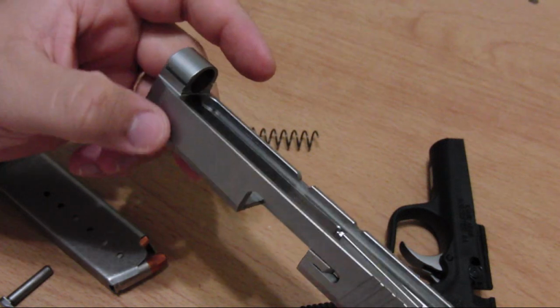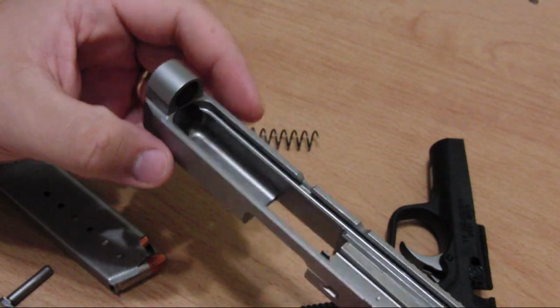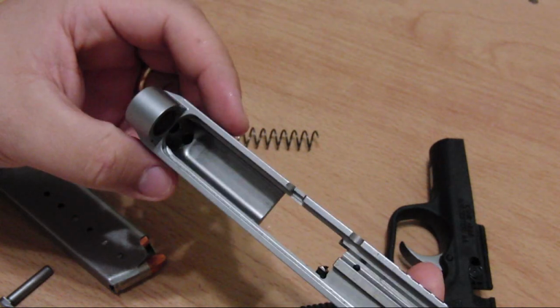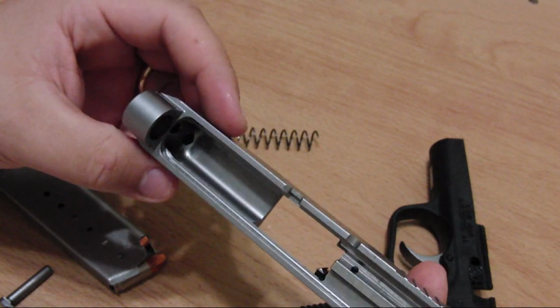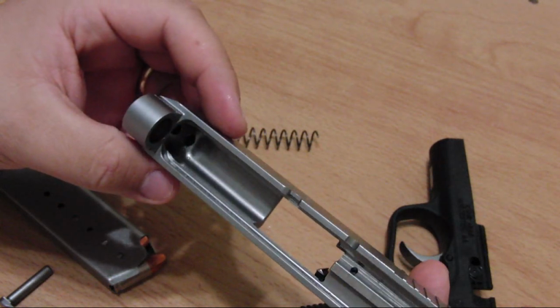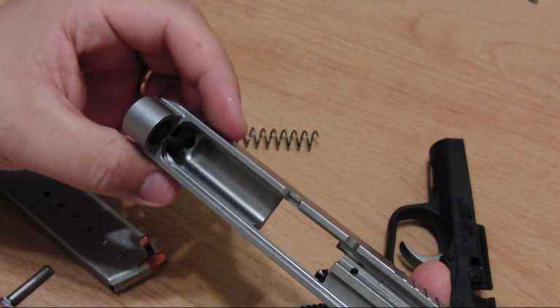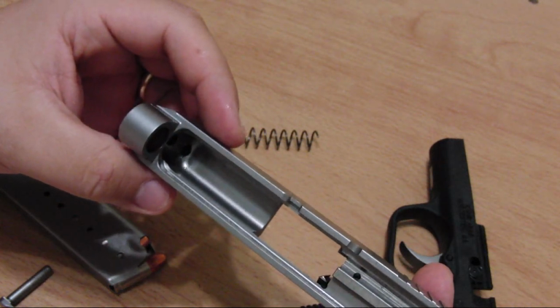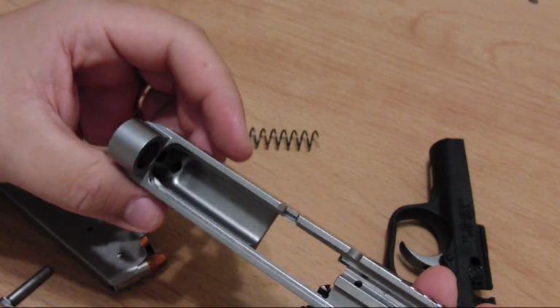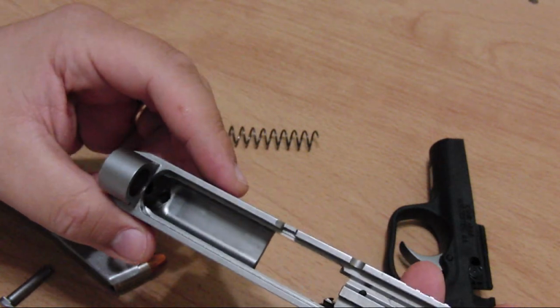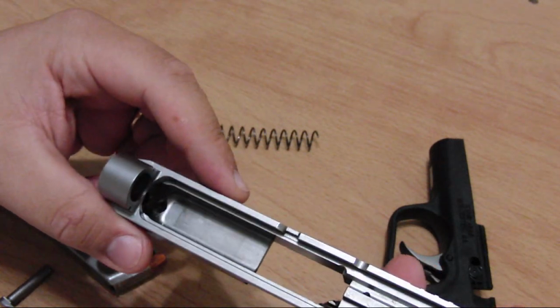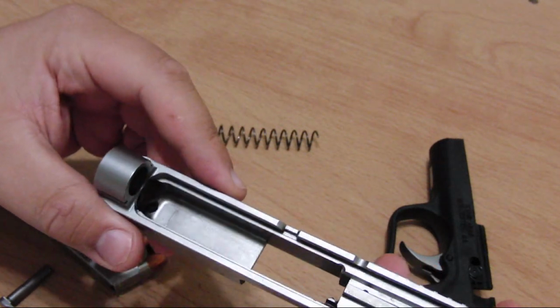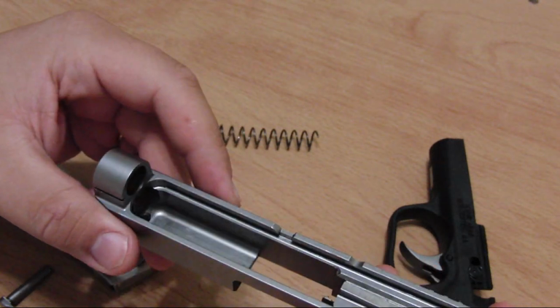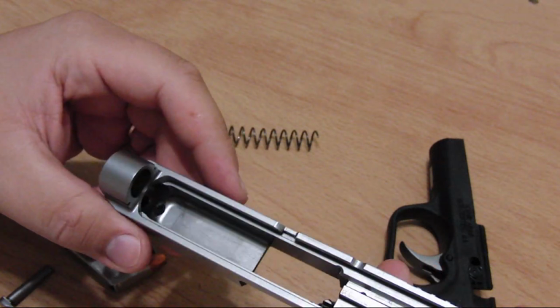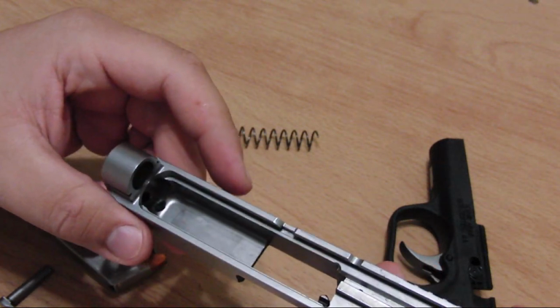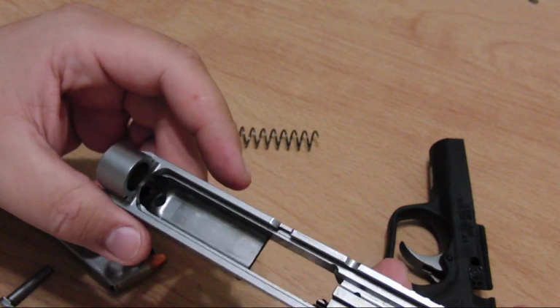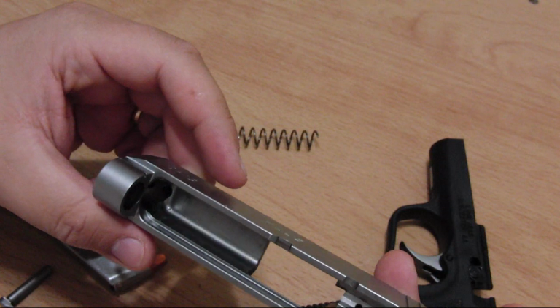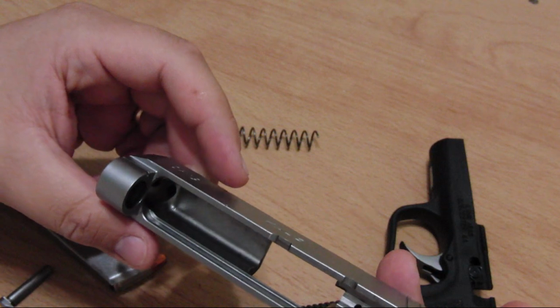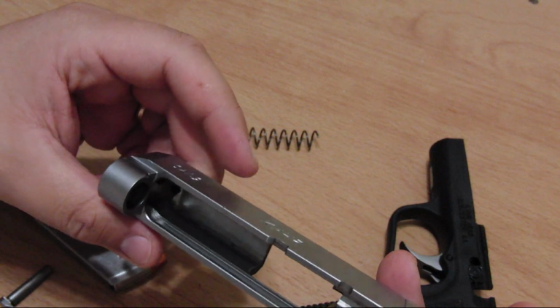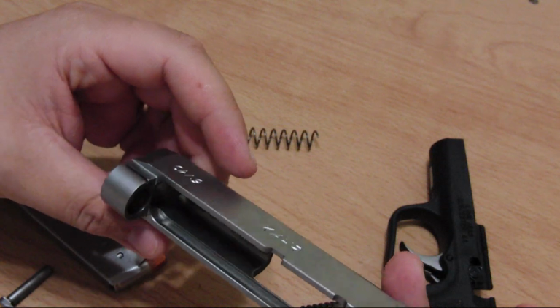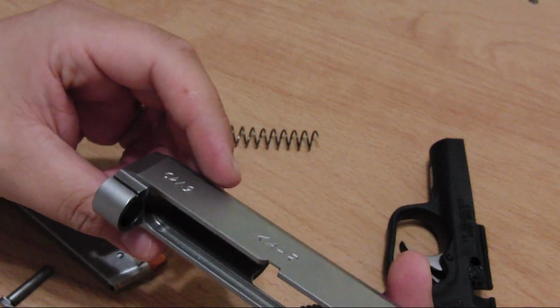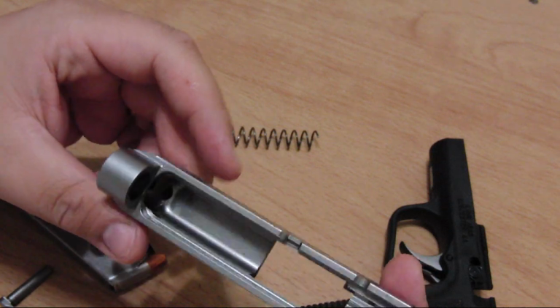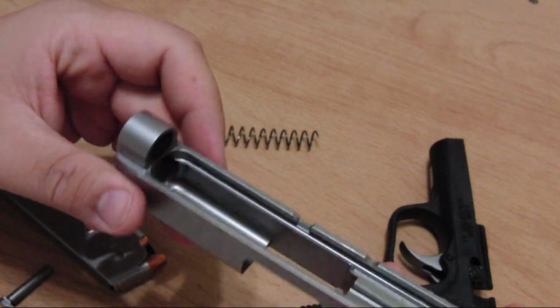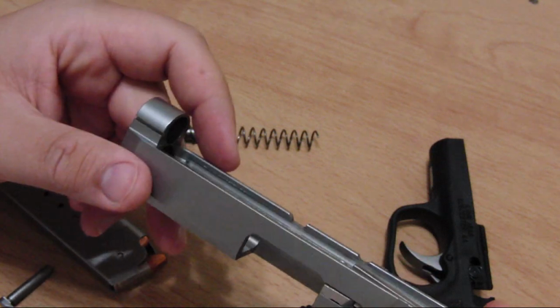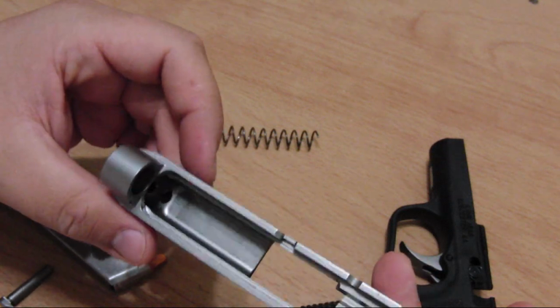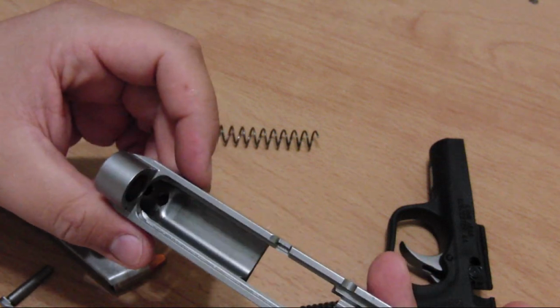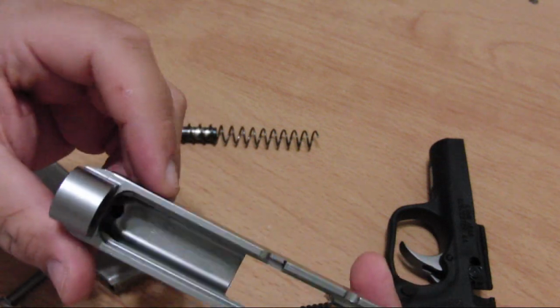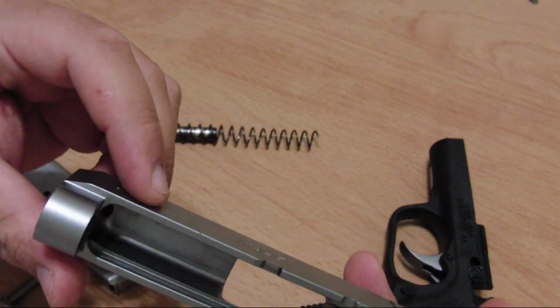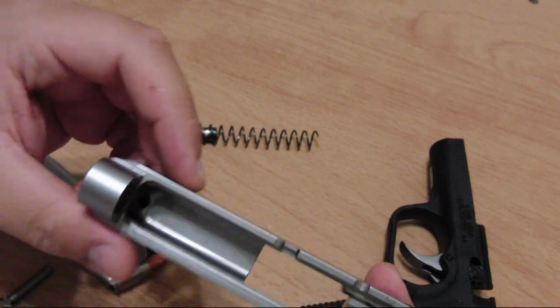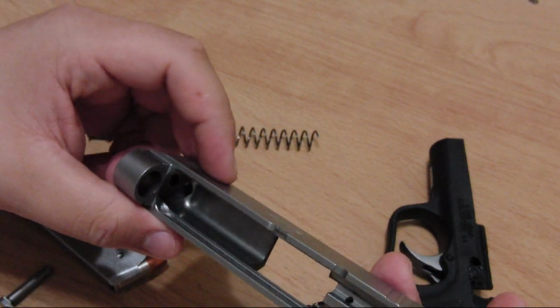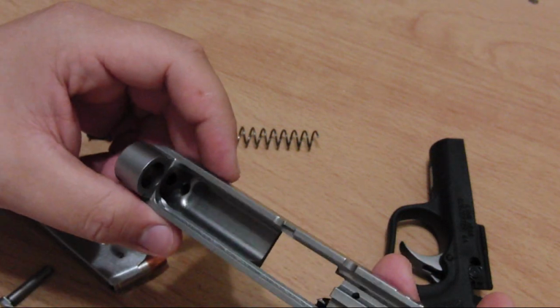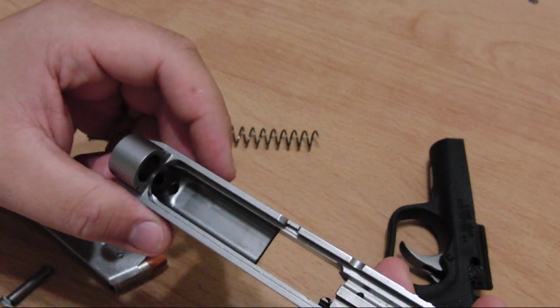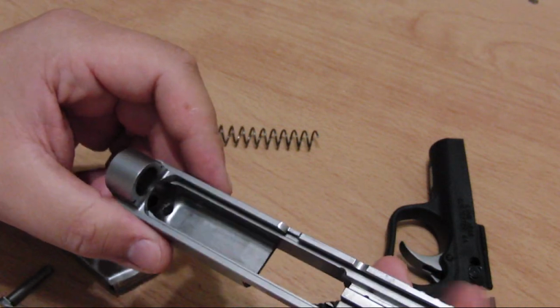It looks like stainless steel — it's very heavy, carries a lot of weight, and it's very solid.